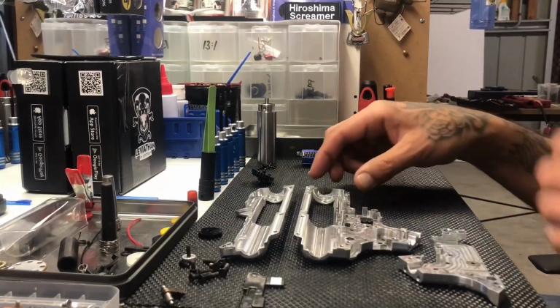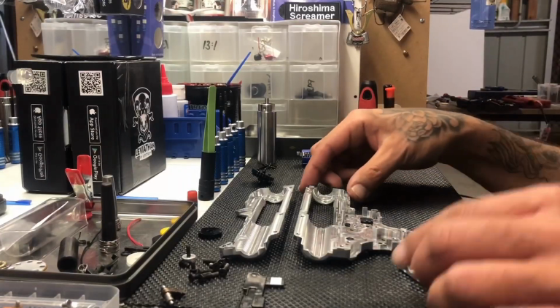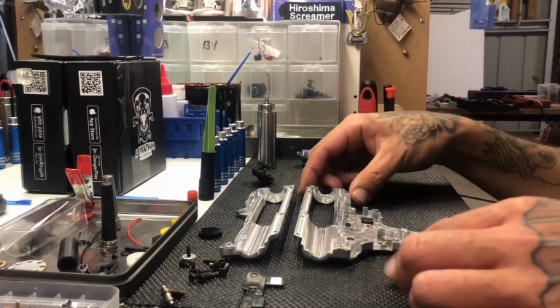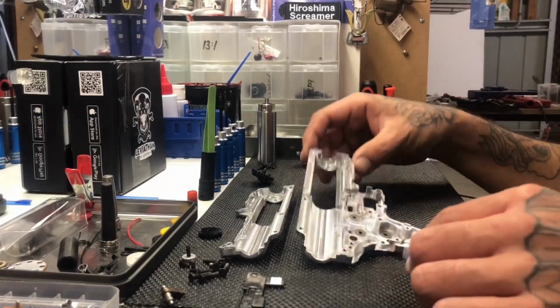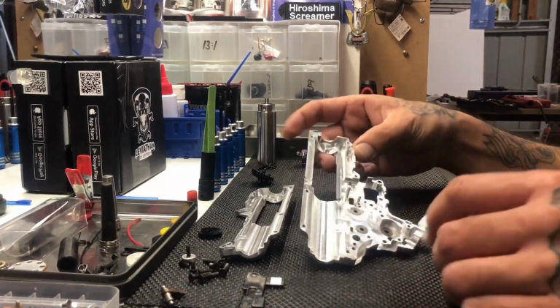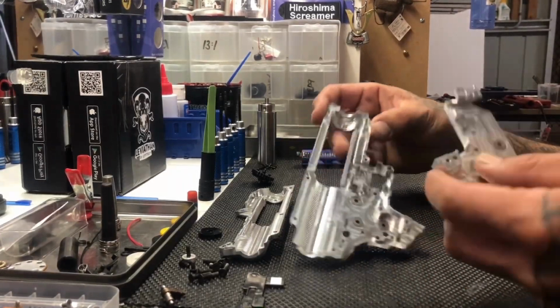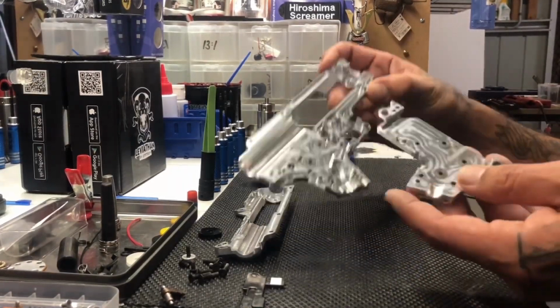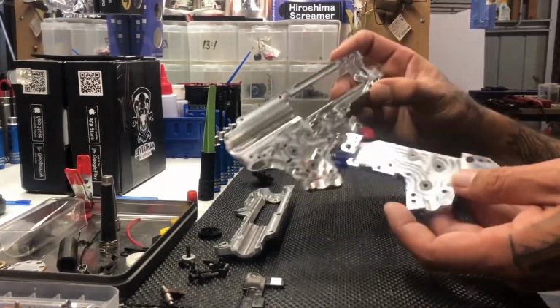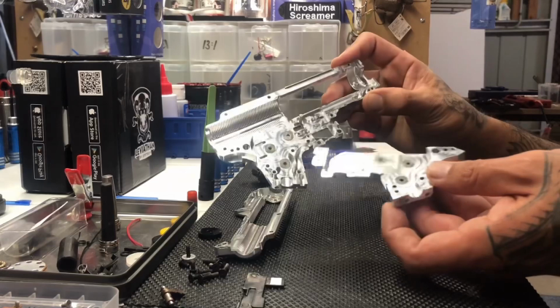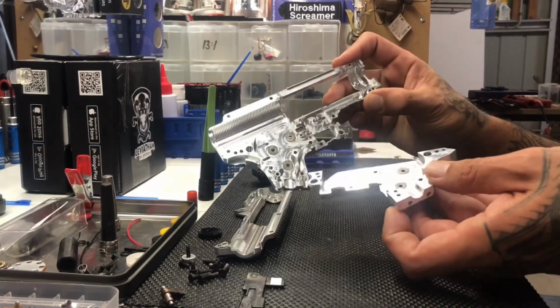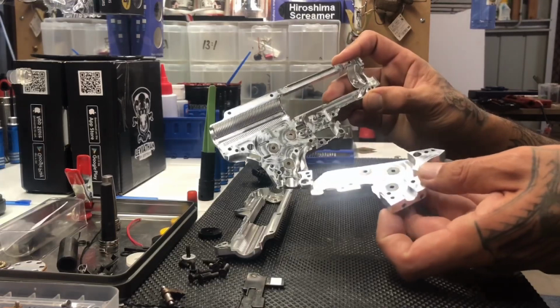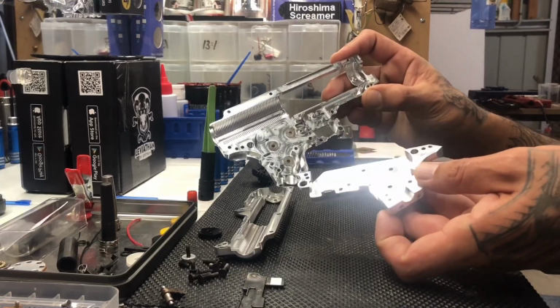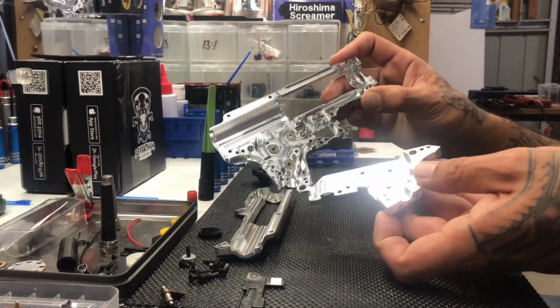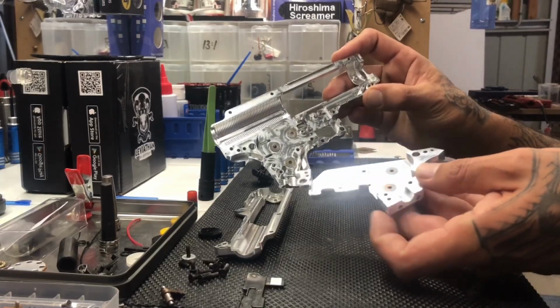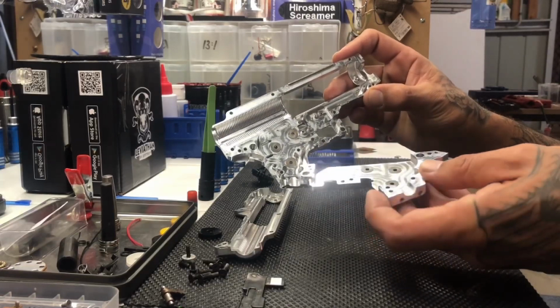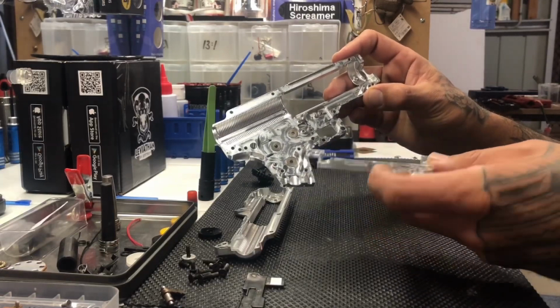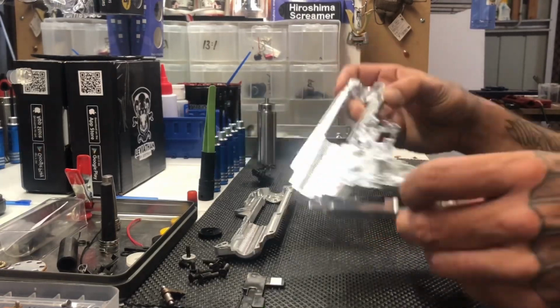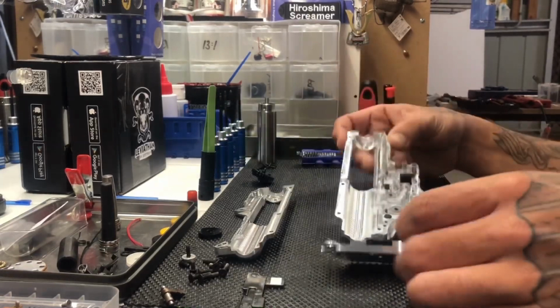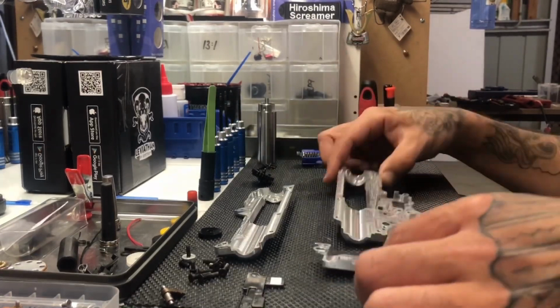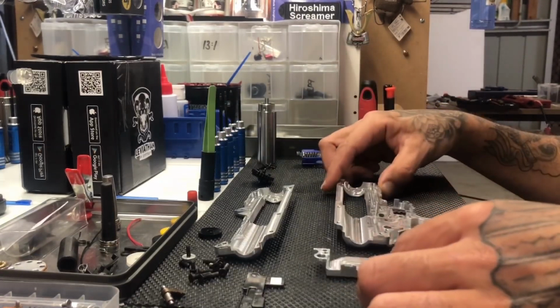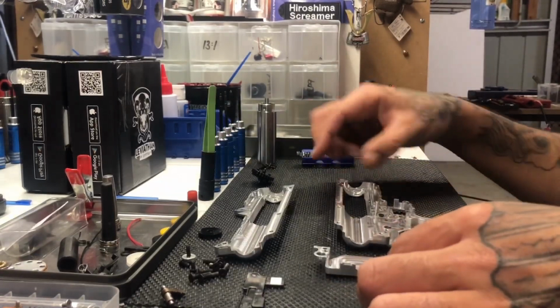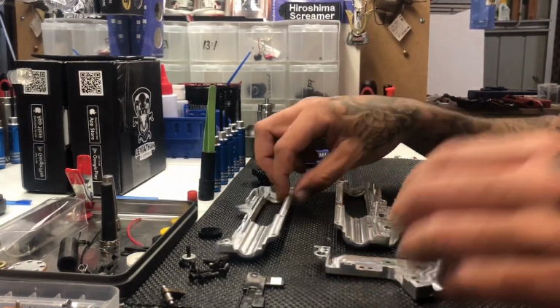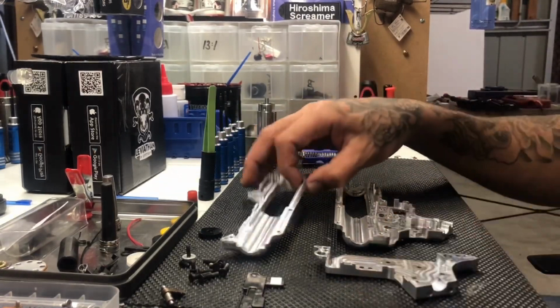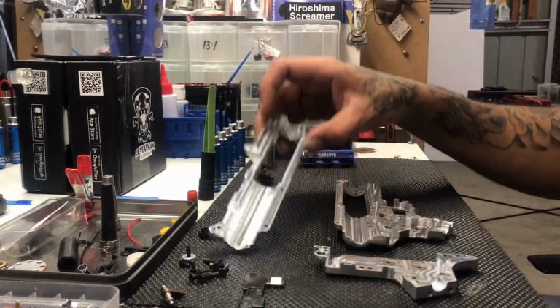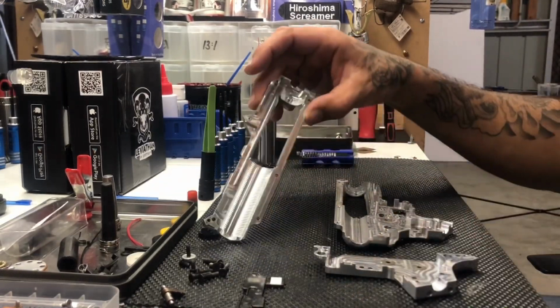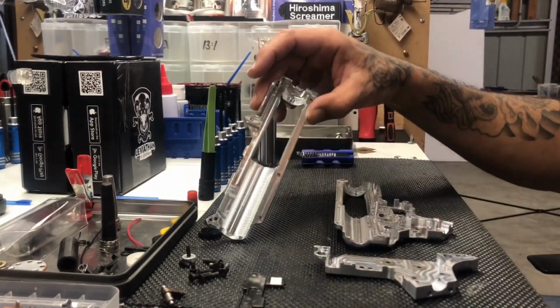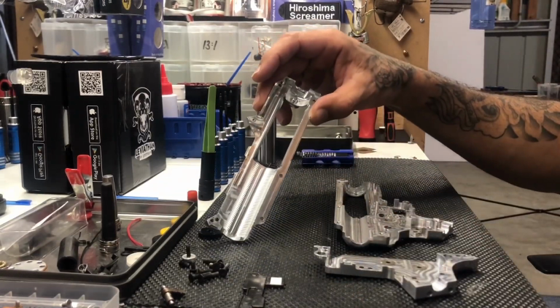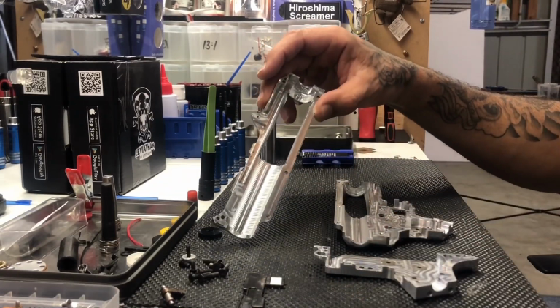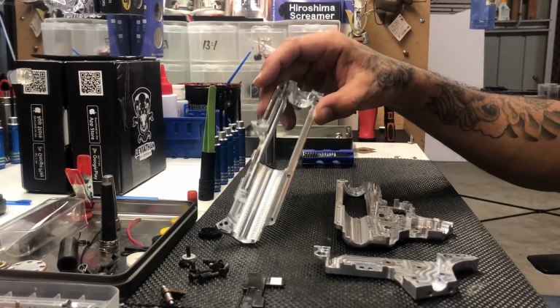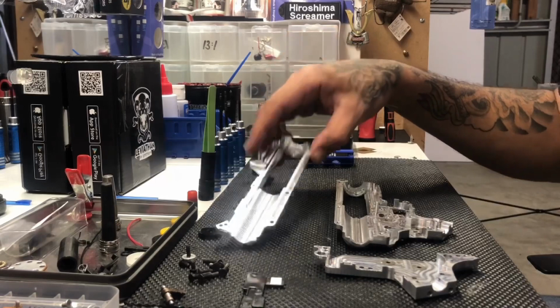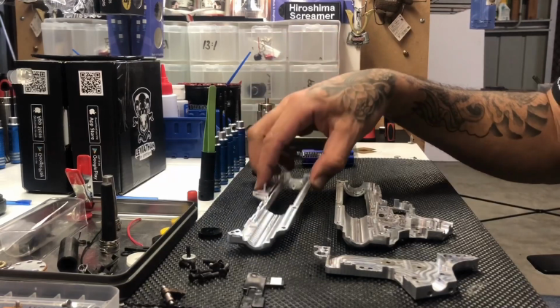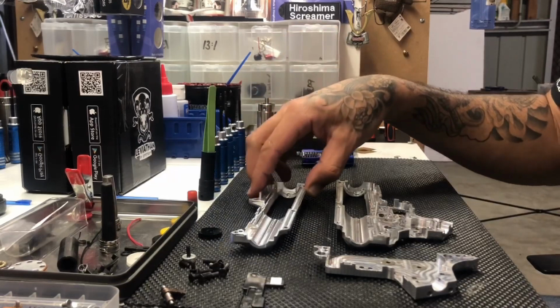Unfortunately, there was no damage to the gearbox at all, so the gearbox is still in great shape. No damage there.